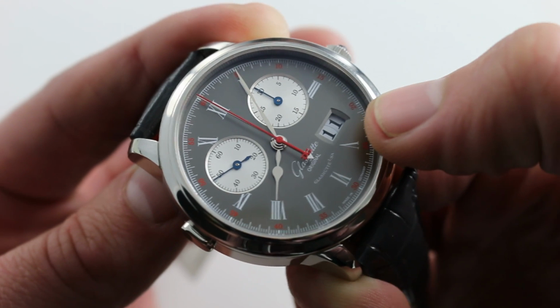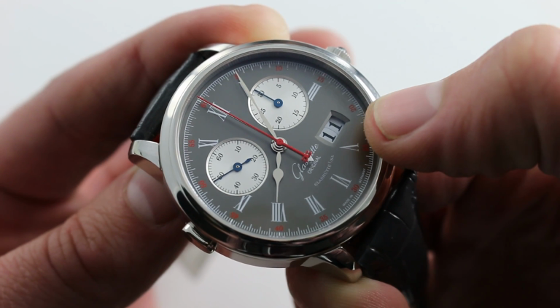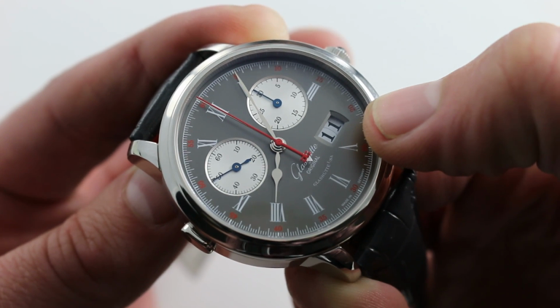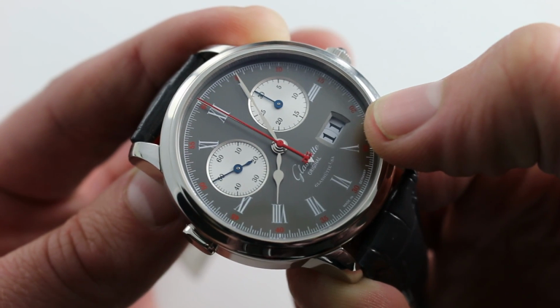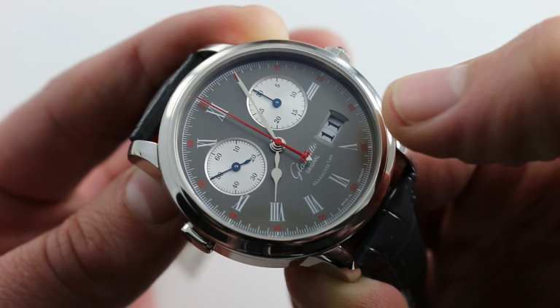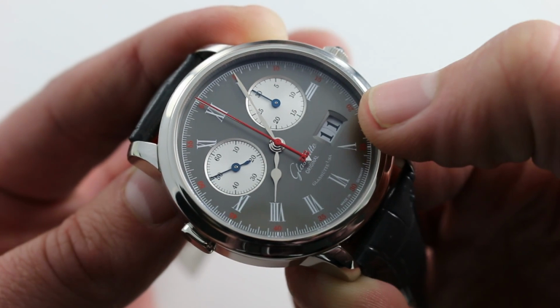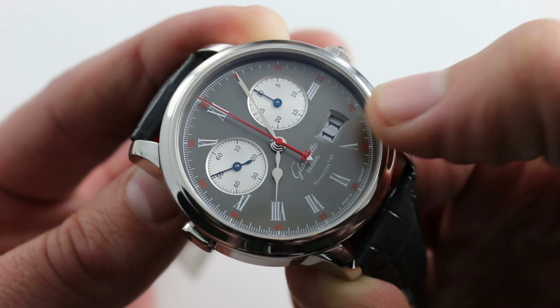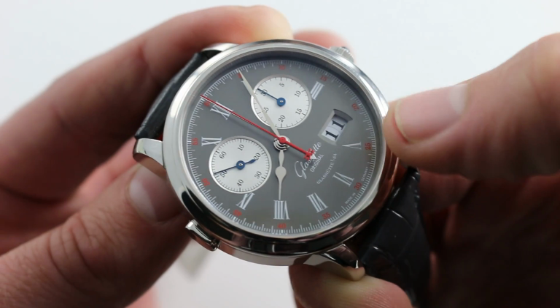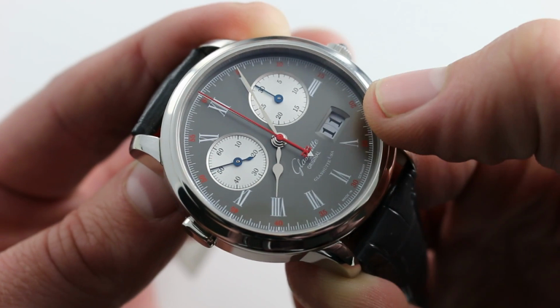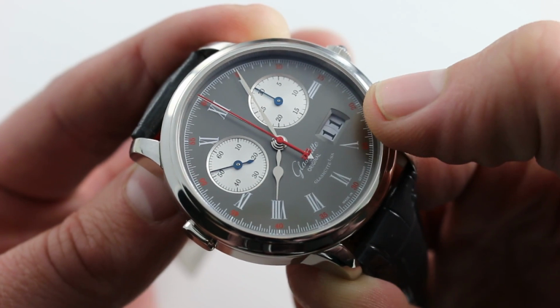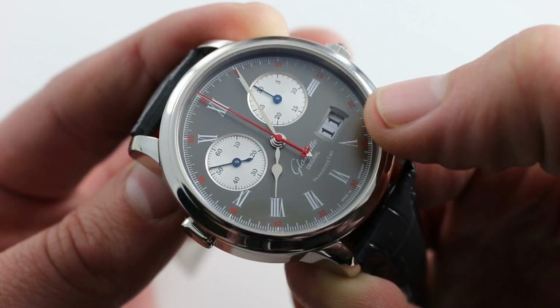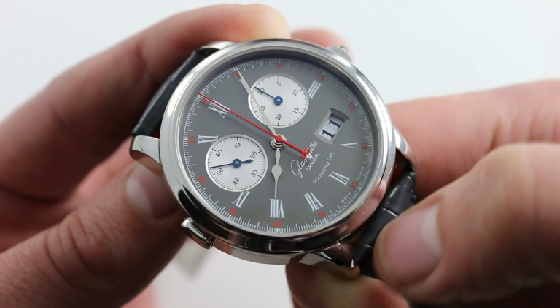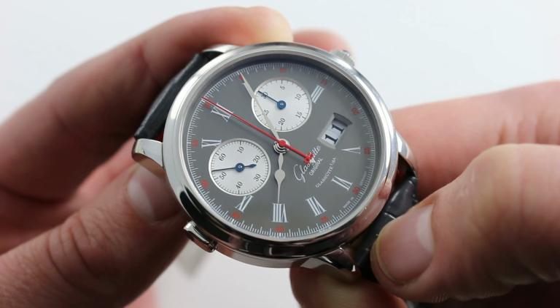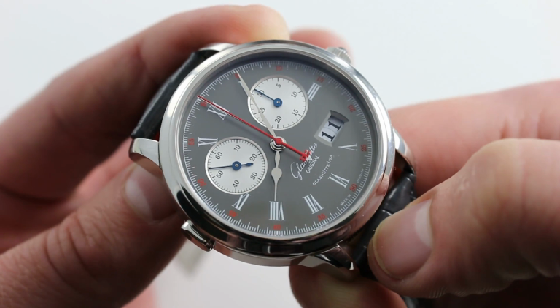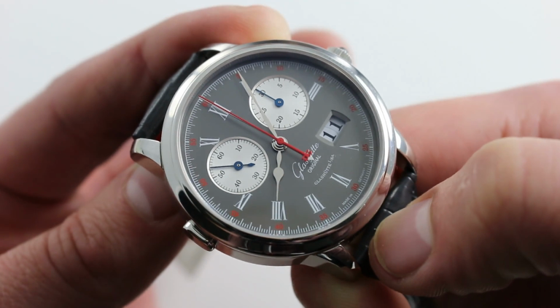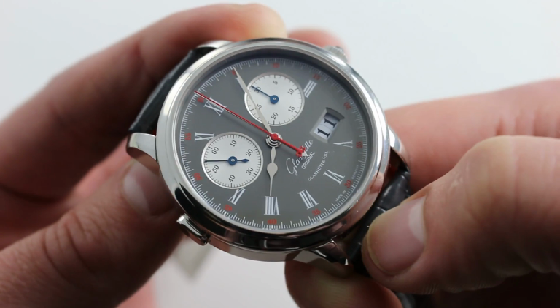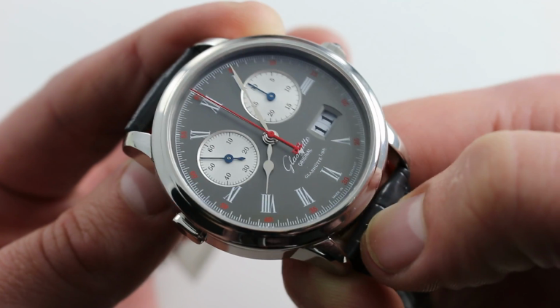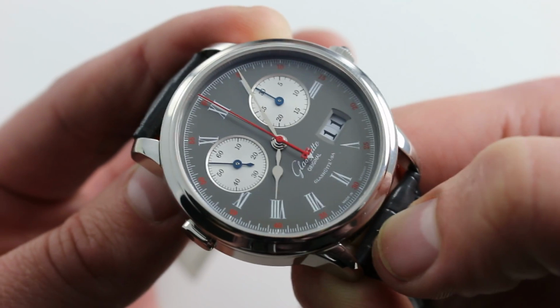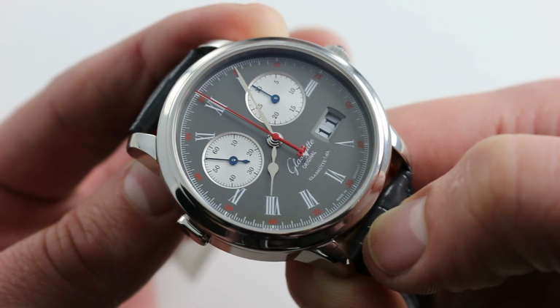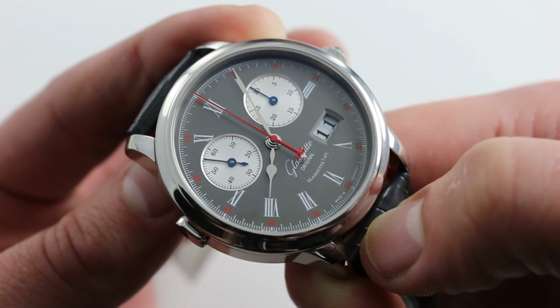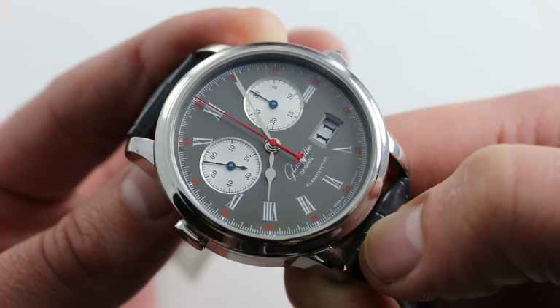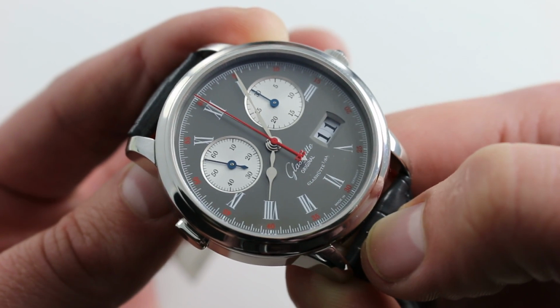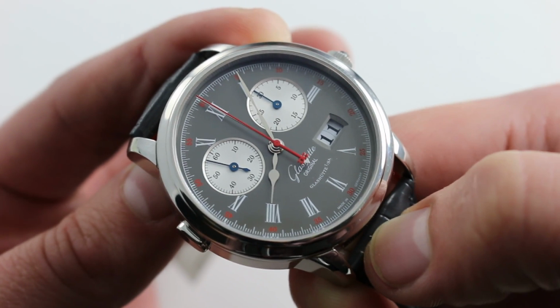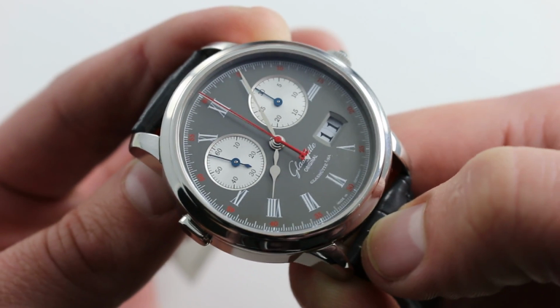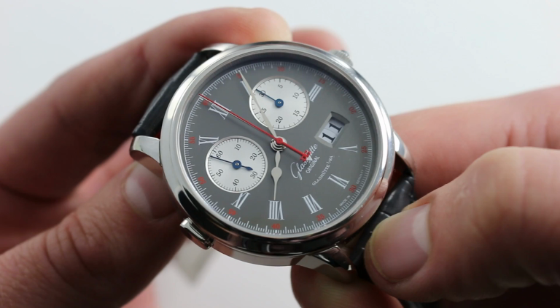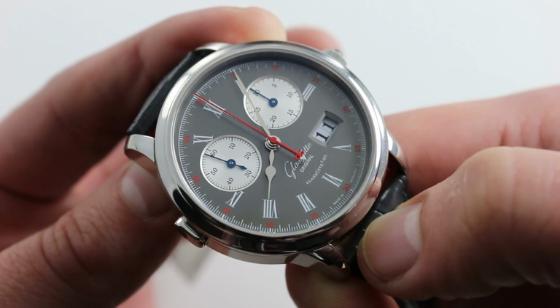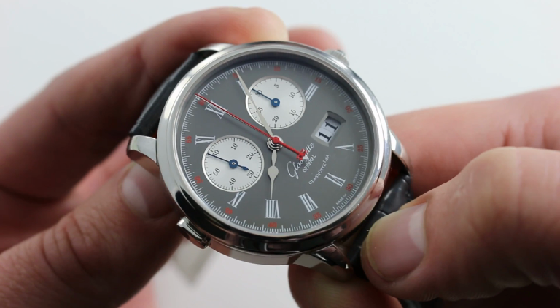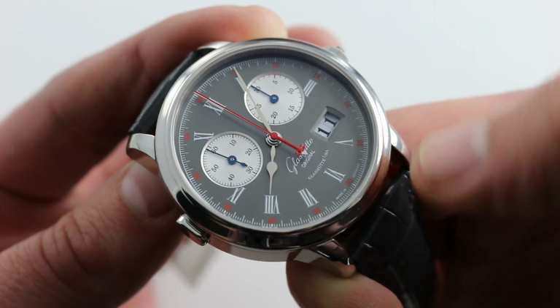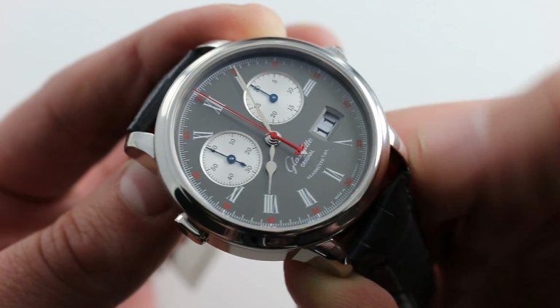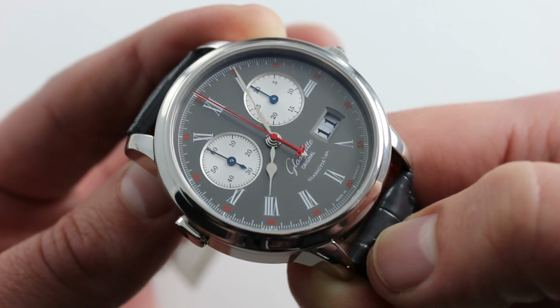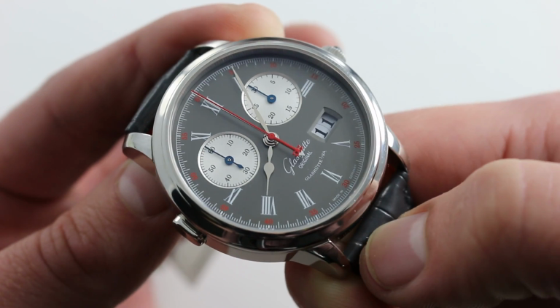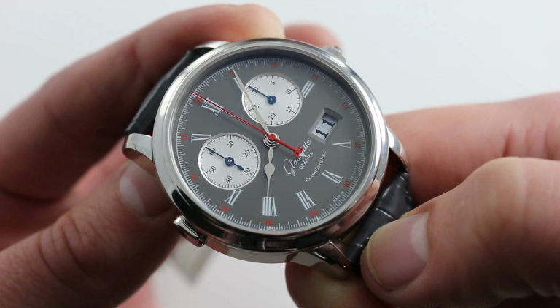Along with the Panorama Datum — the large date — that's a signature of many watches hailing from Saxony. The watch feels German, but it's a more upbeat, light-hearted German rendition of a timepiece.